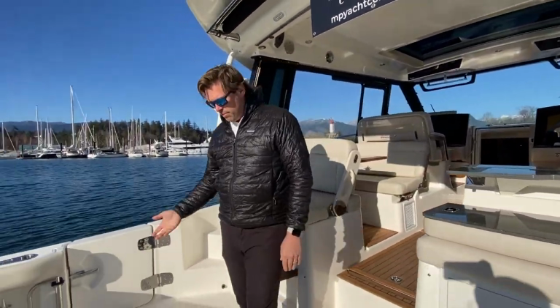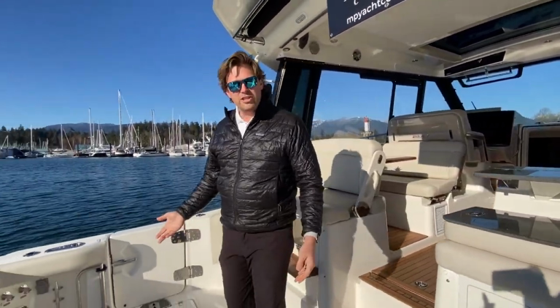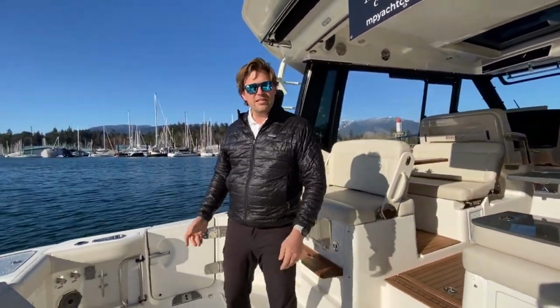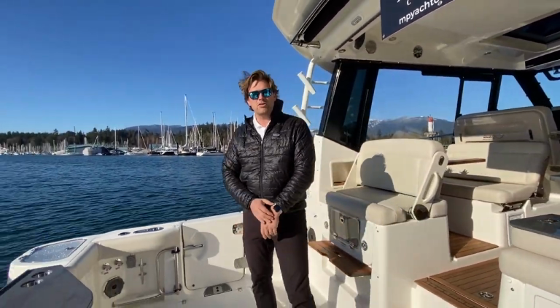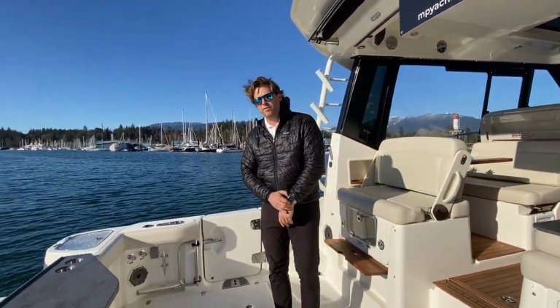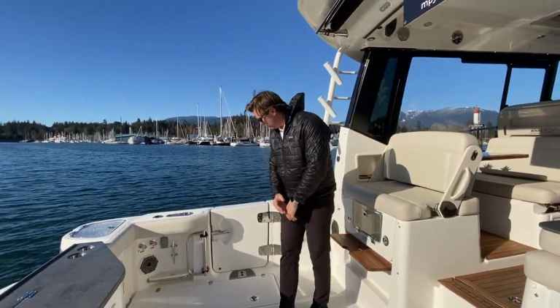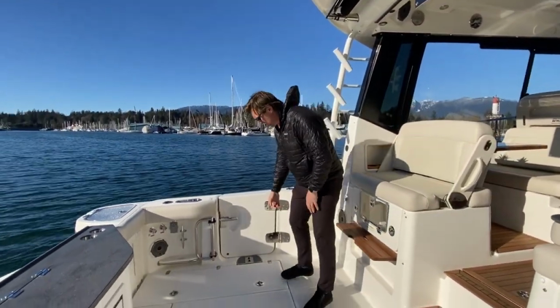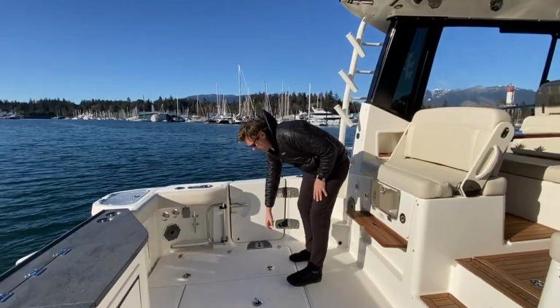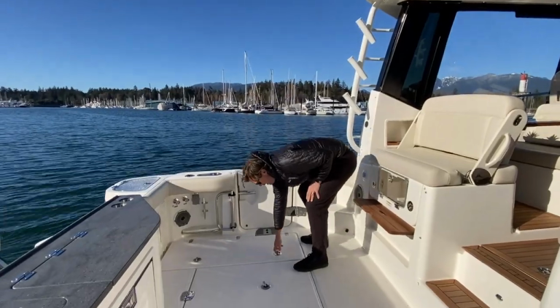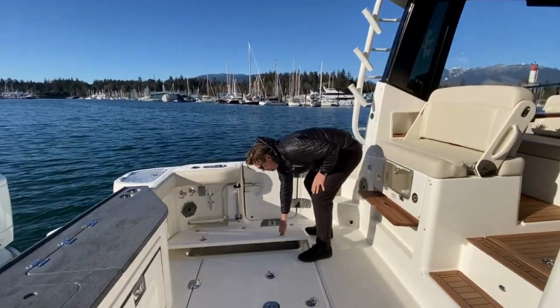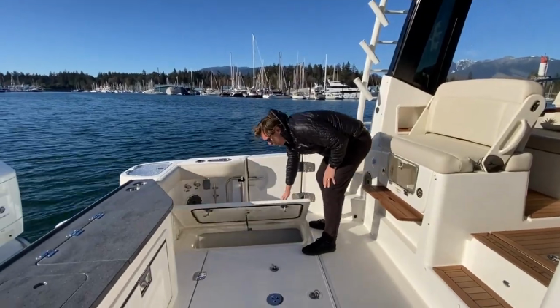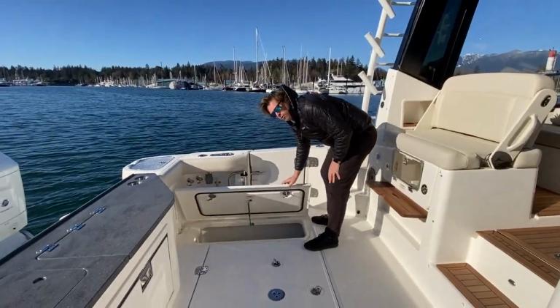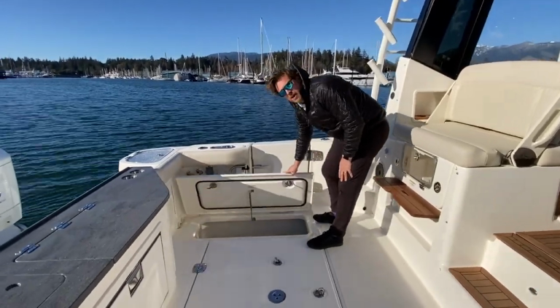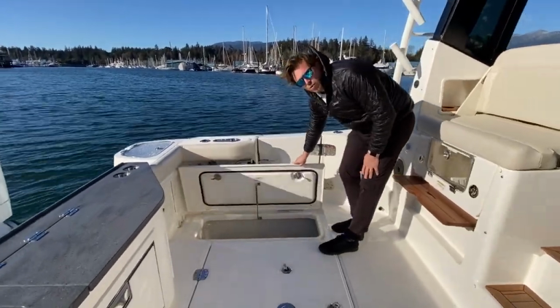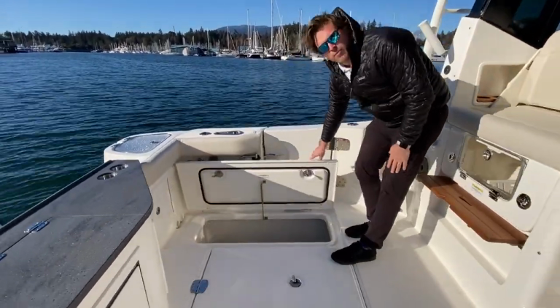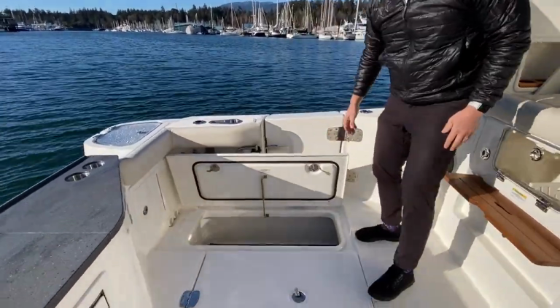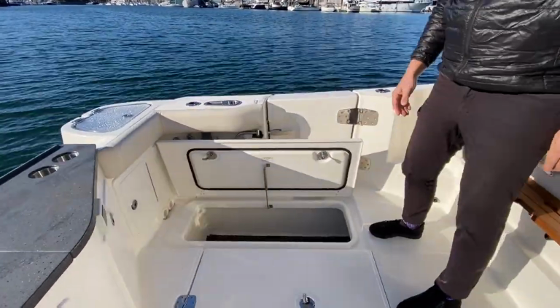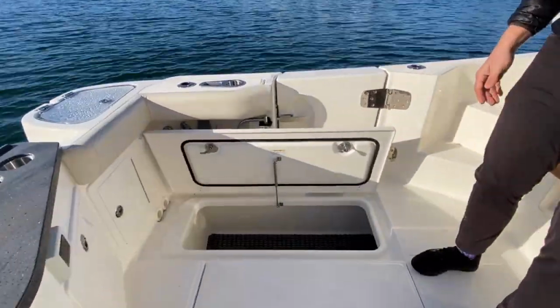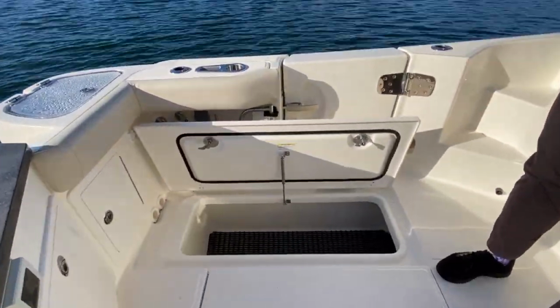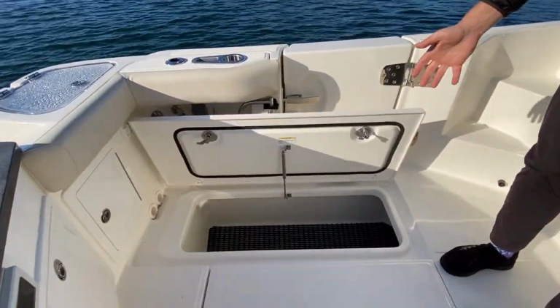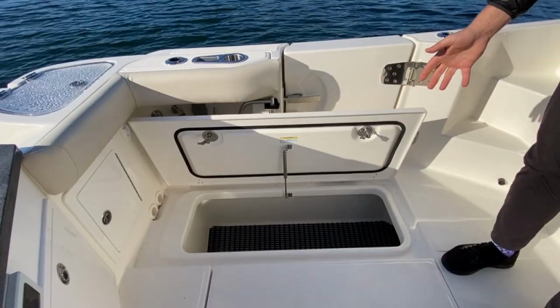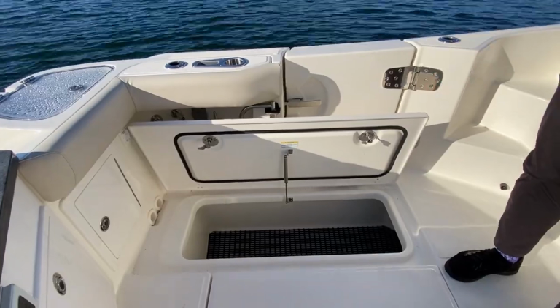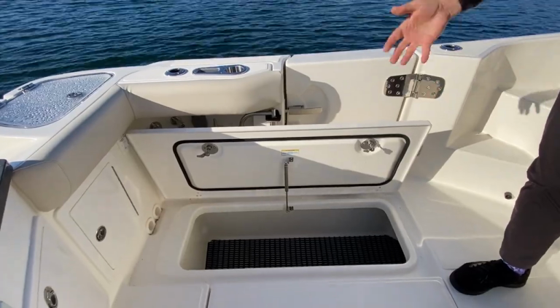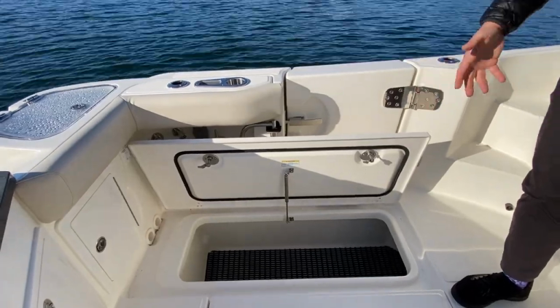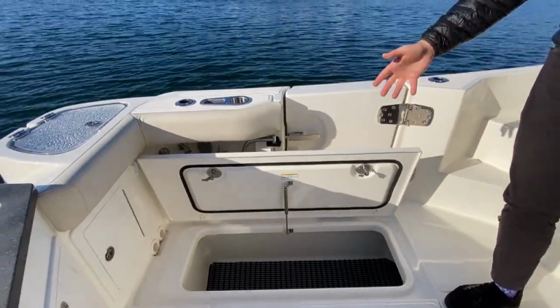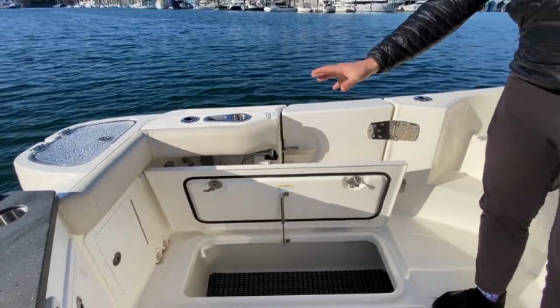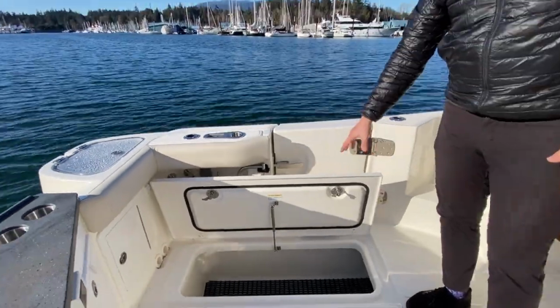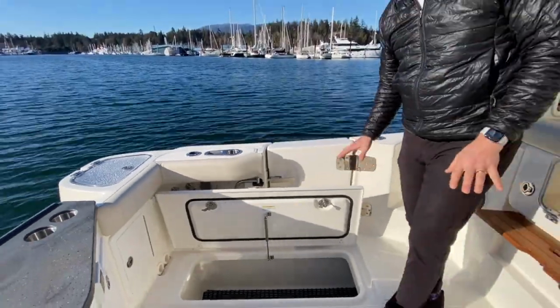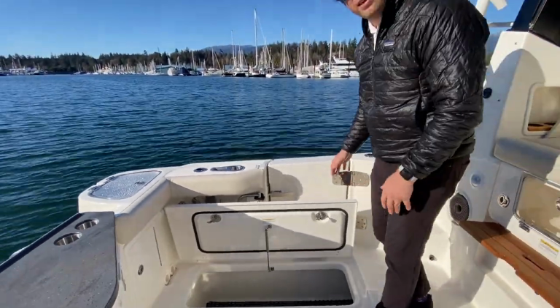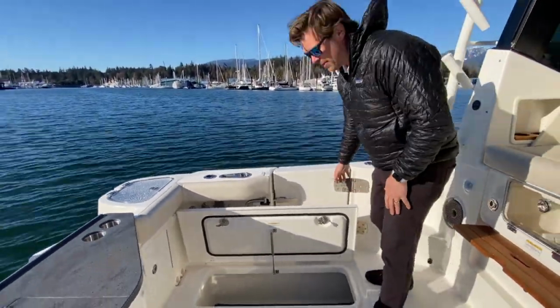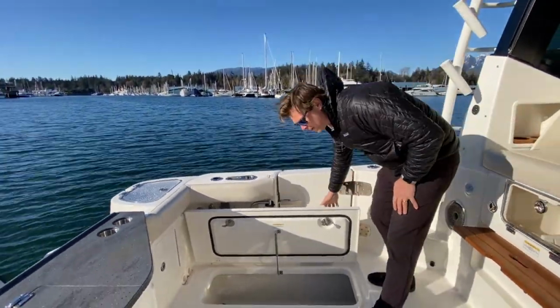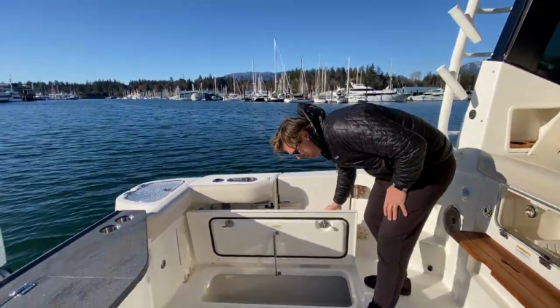Because she still is a Boston Whaler fishing boat, in the floor we have two fish boxes — one on the port side, one on the starboard. You can fill it up with tuna or salmon, fill it up with ice, and you can keep it in there for a couple of days.